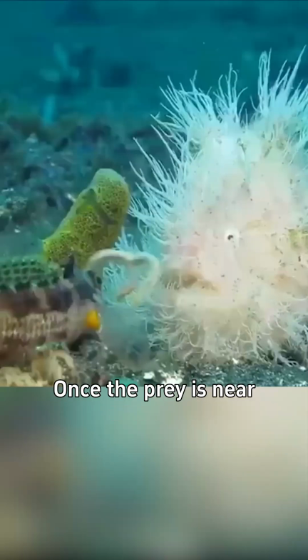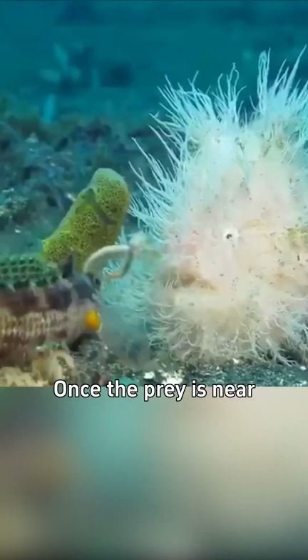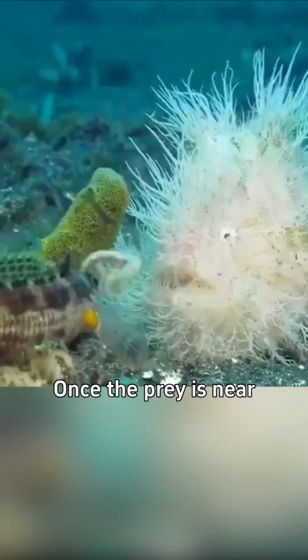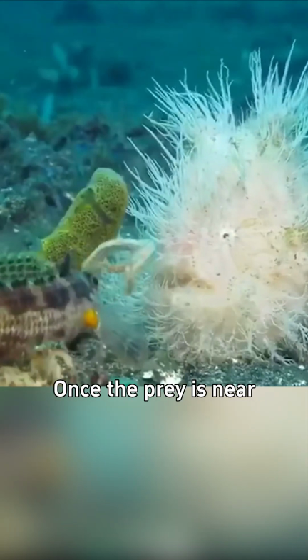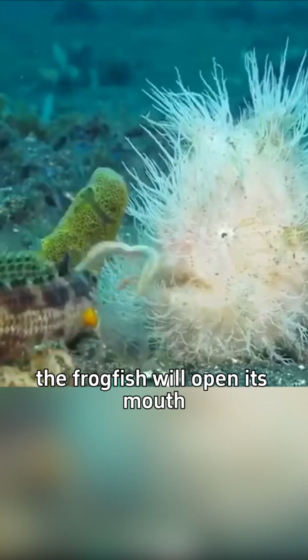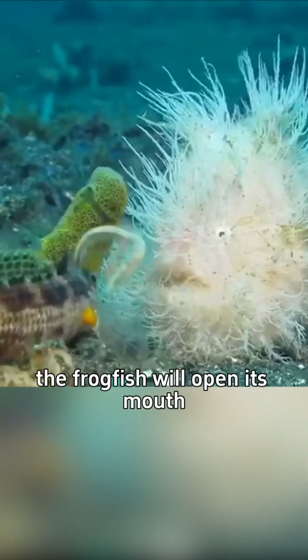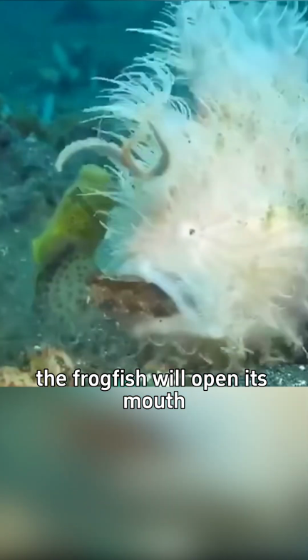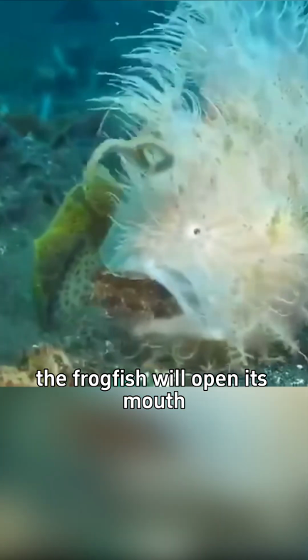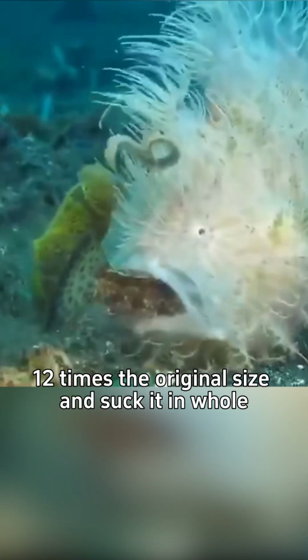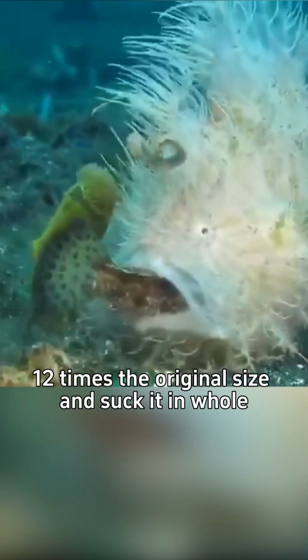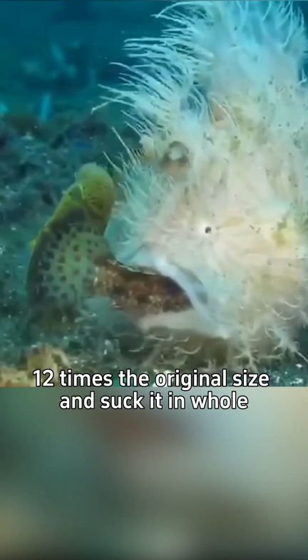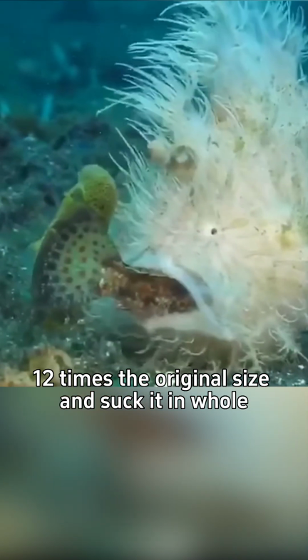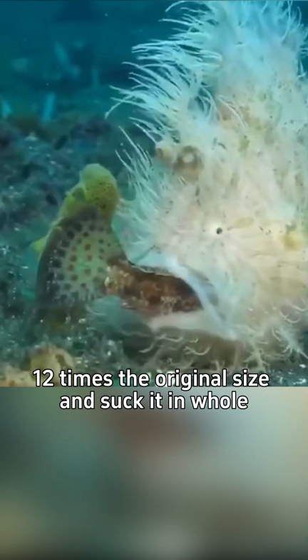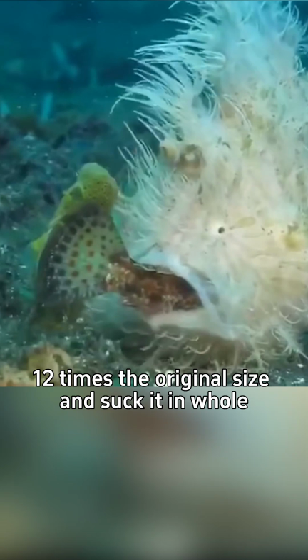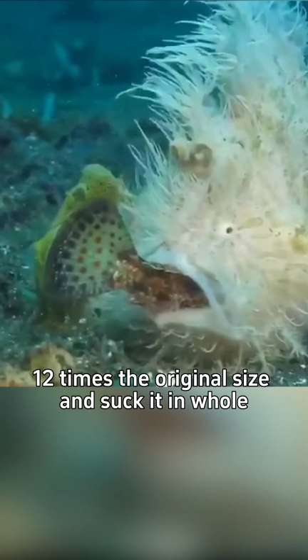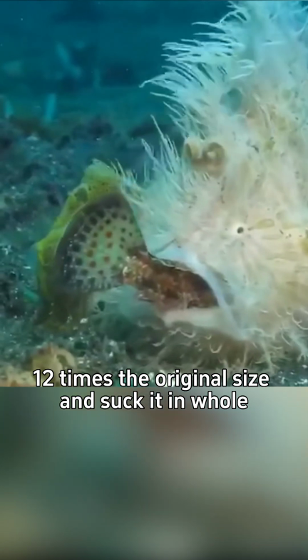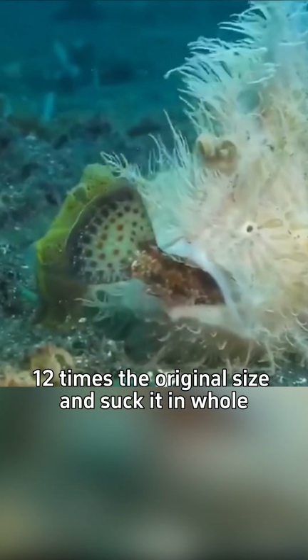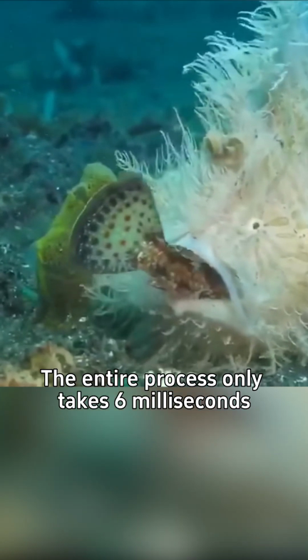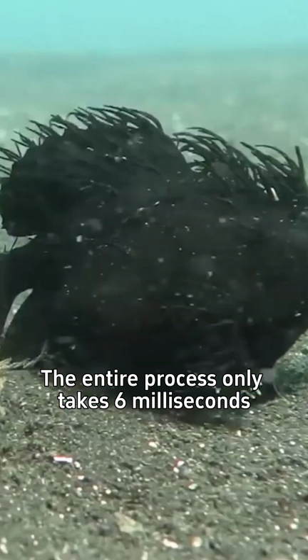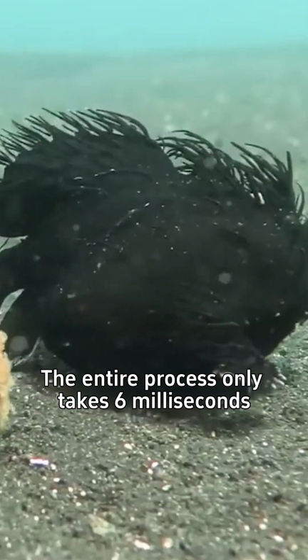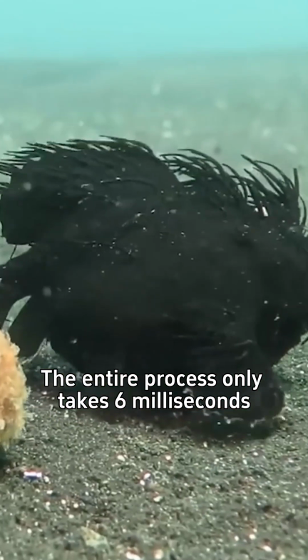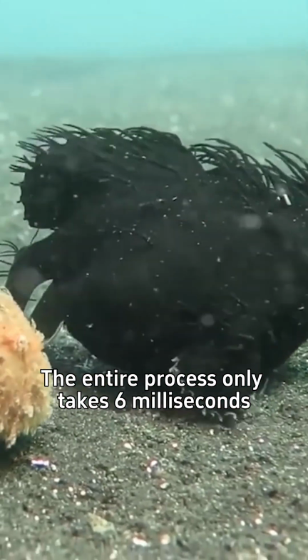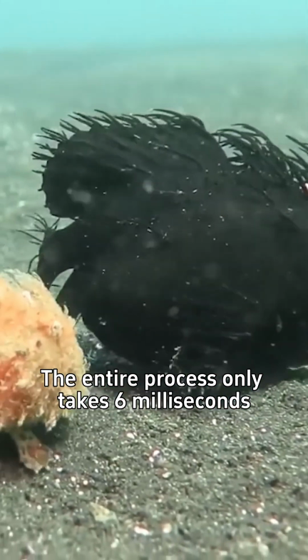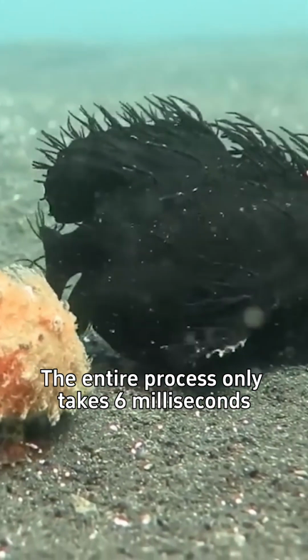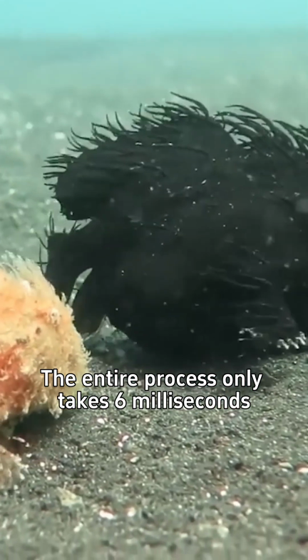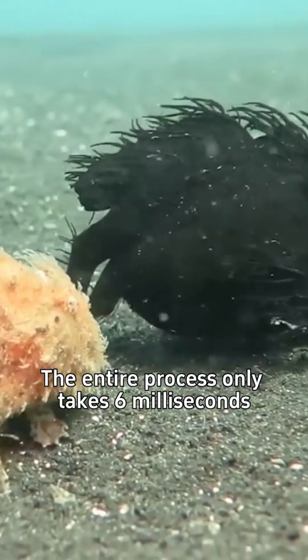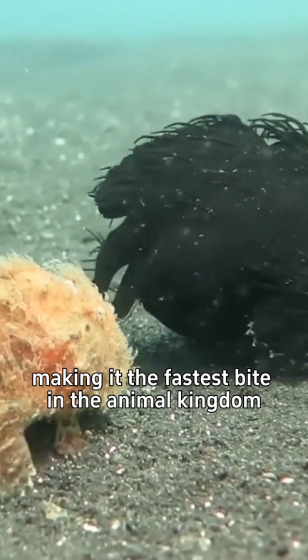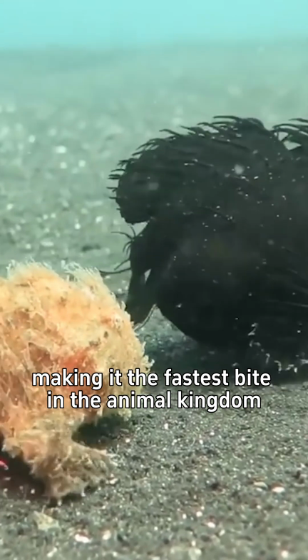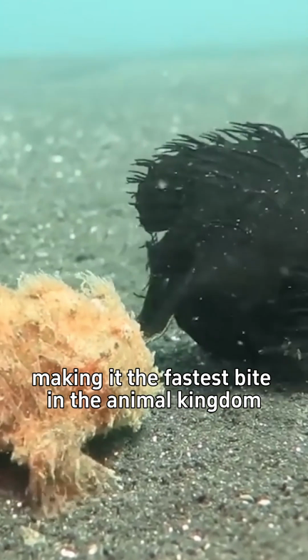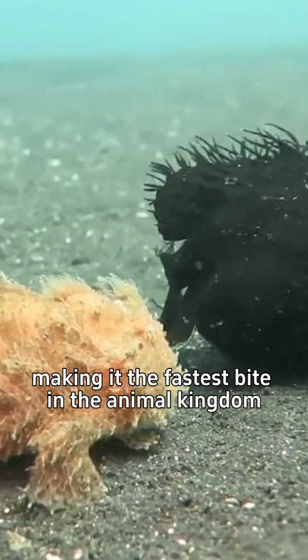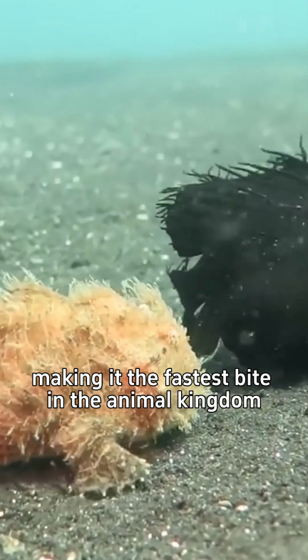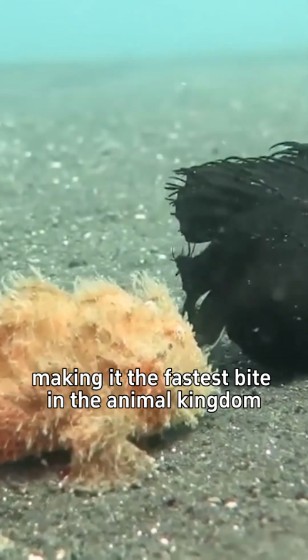Once the prey is near, the frogfish will open its mouth 12 times the original size and suck it in whole. The entire process only takes 6 milliseconds, making it the fastest bite in the animal kingdom.